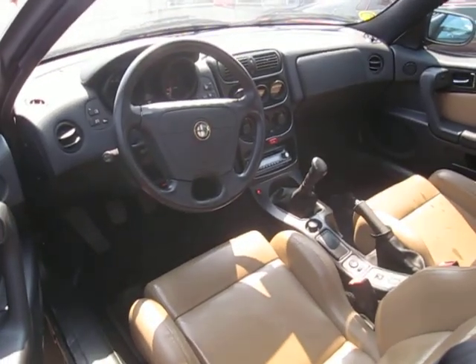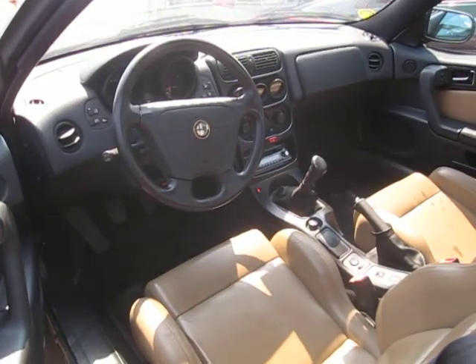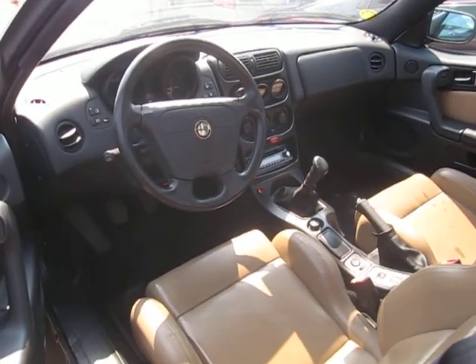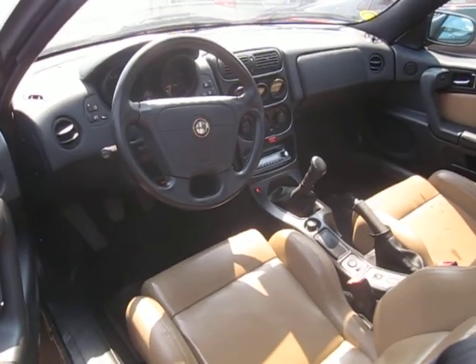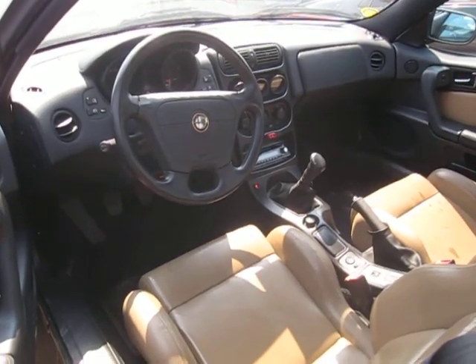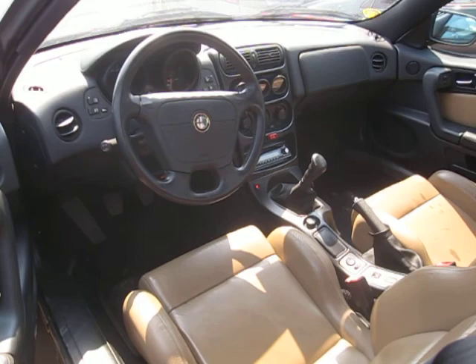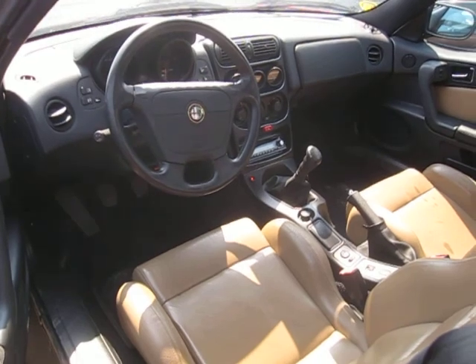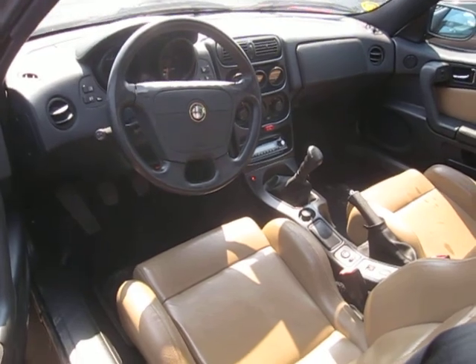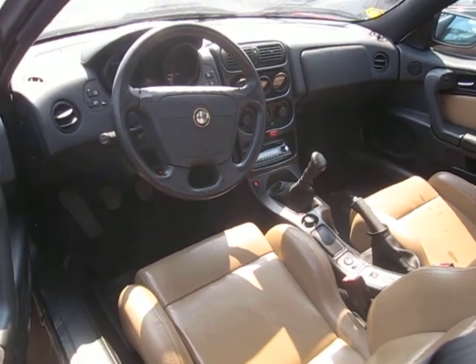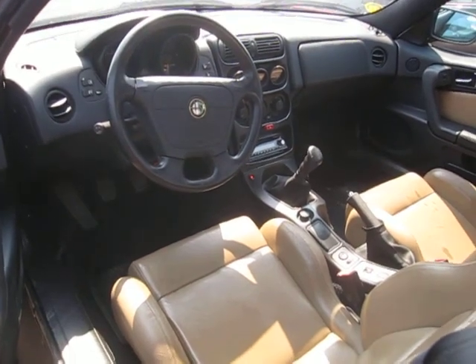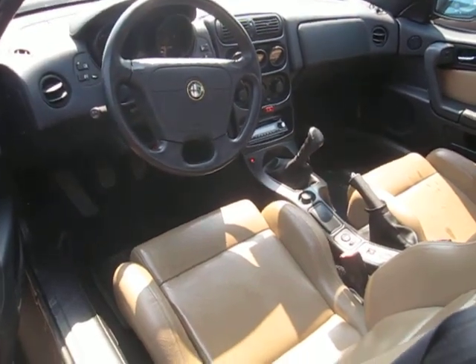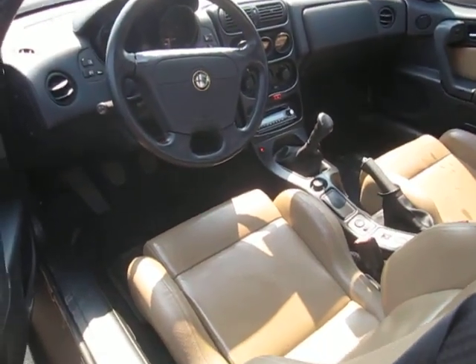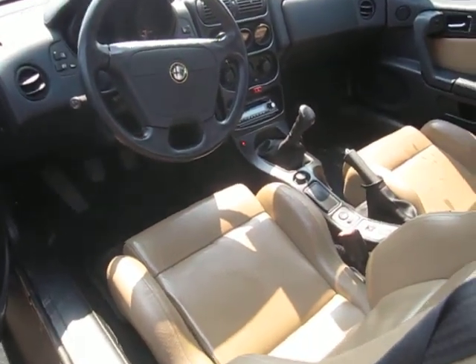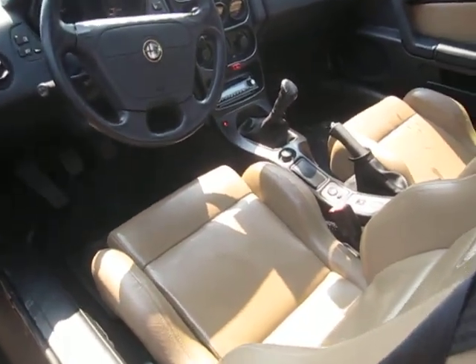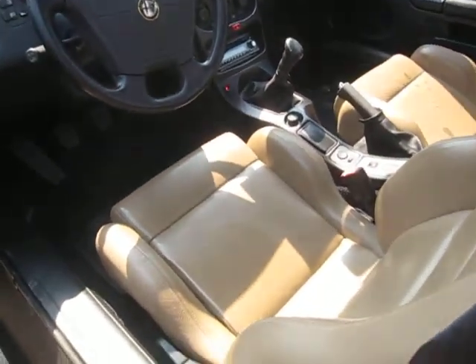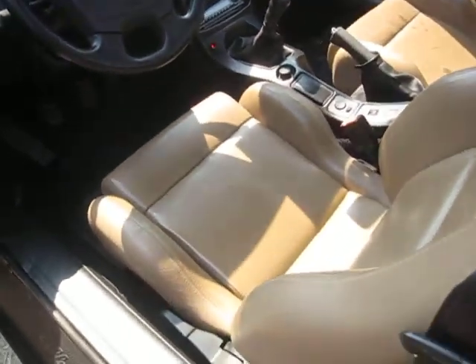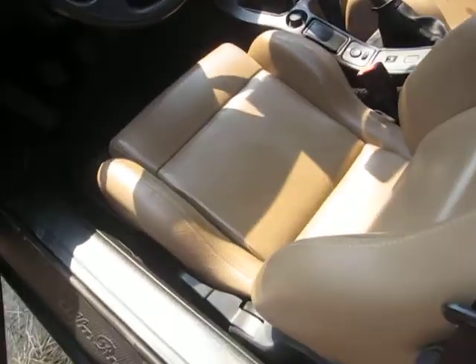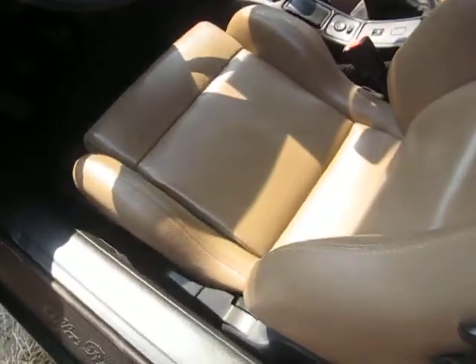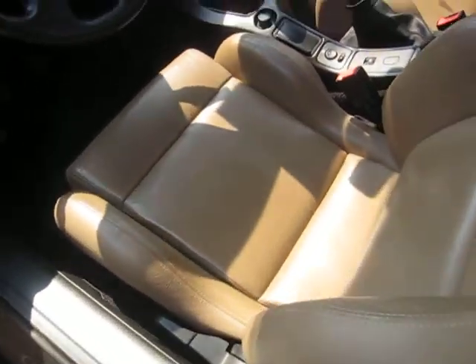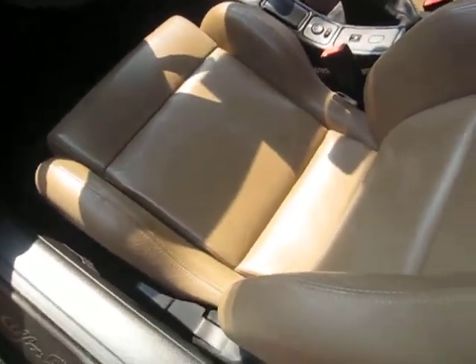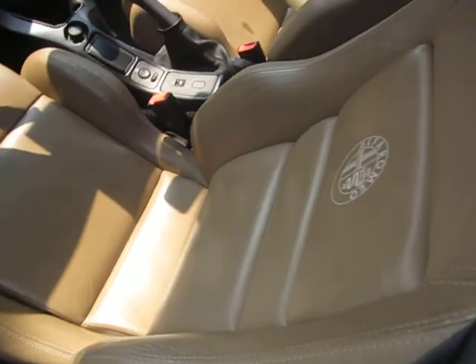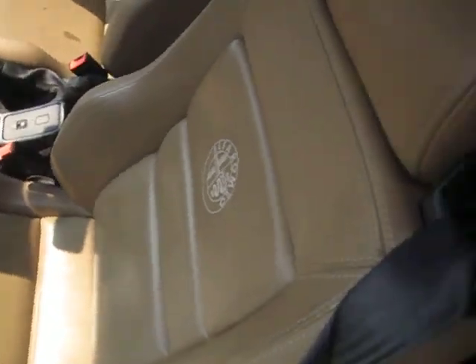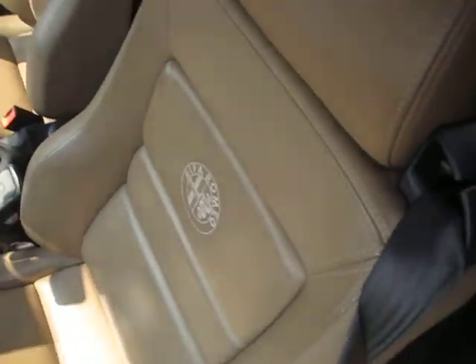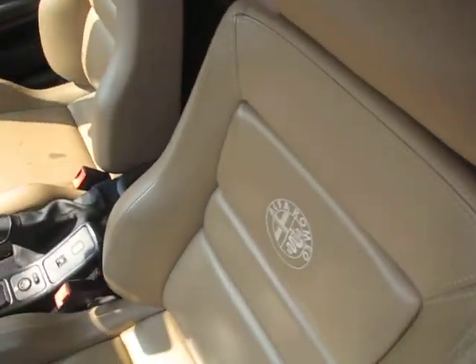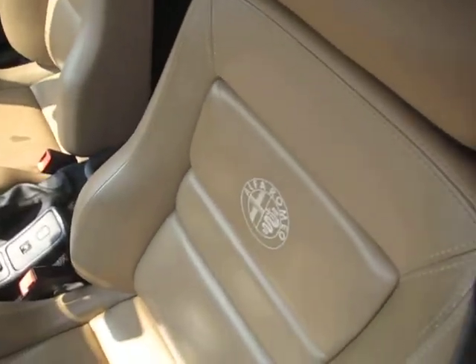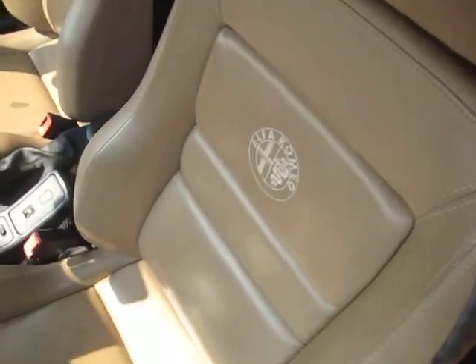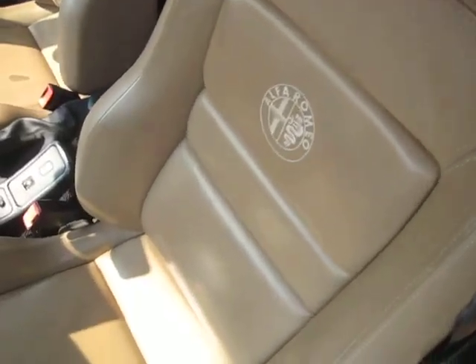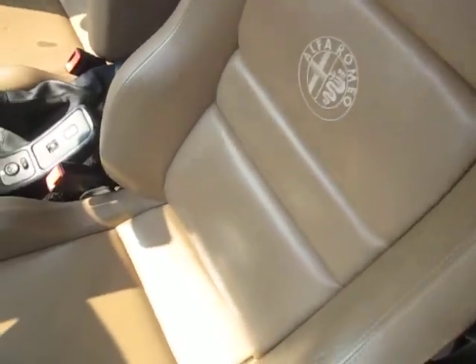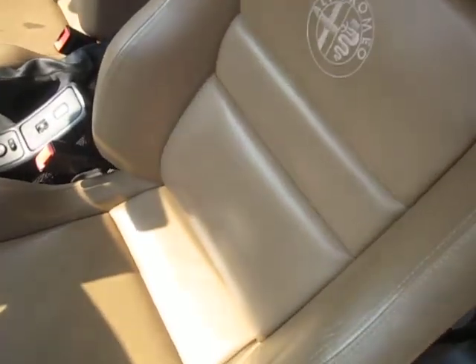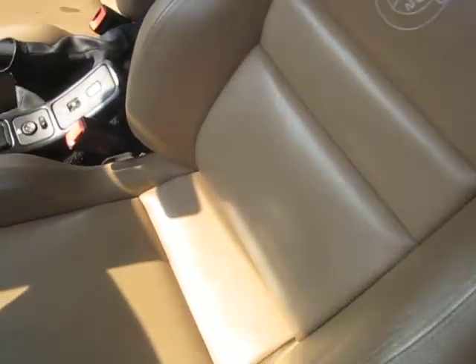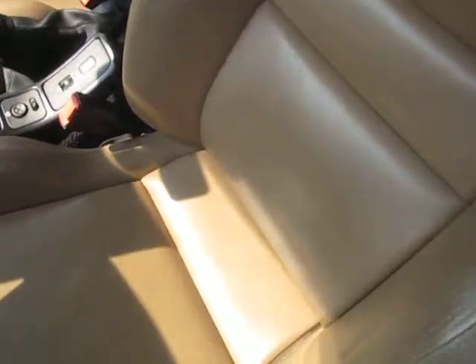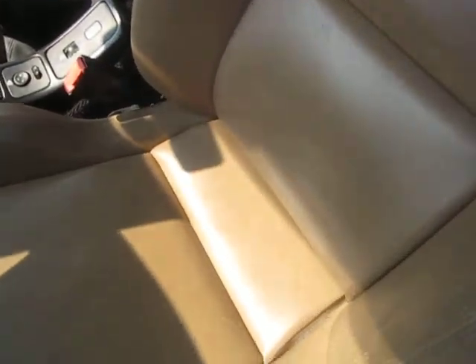The interior is pretty clean. The kilometers on this one are pretty low, so the condition reflects the amount of mileage on it.